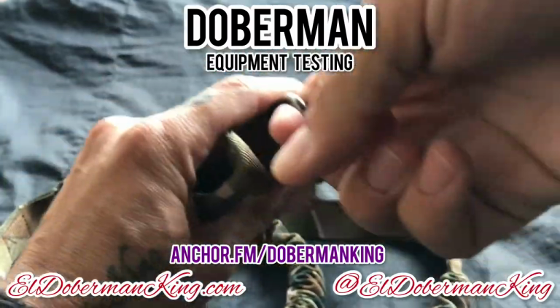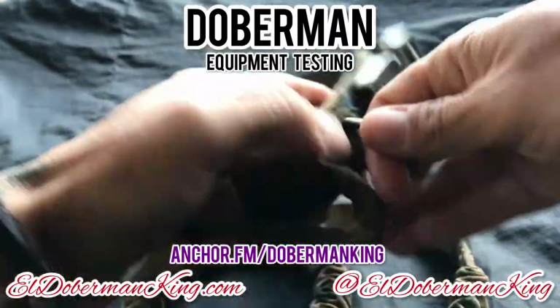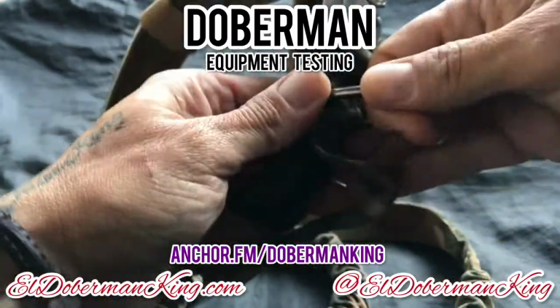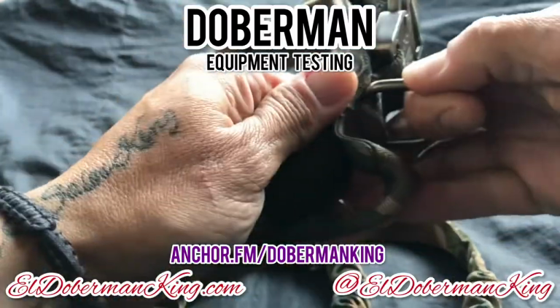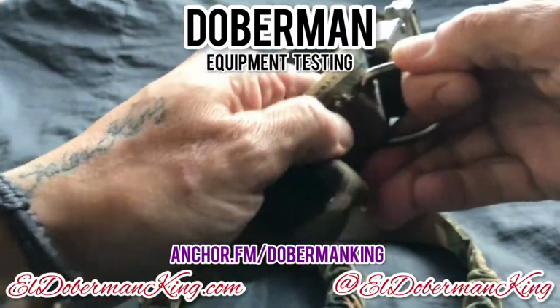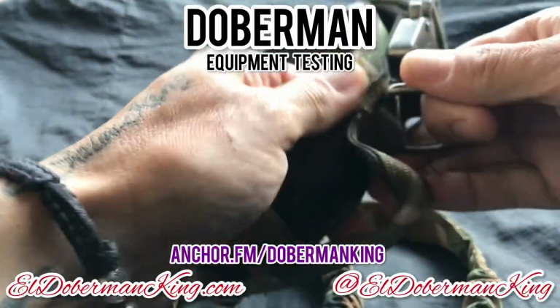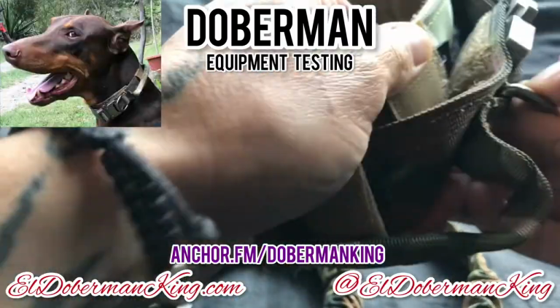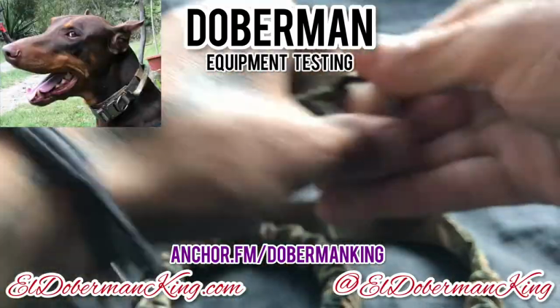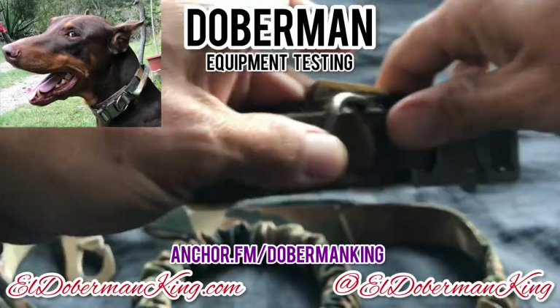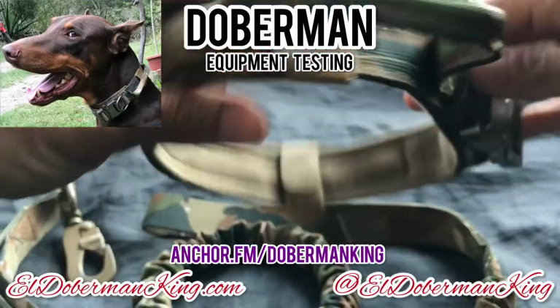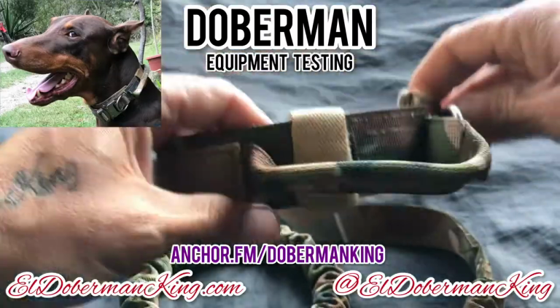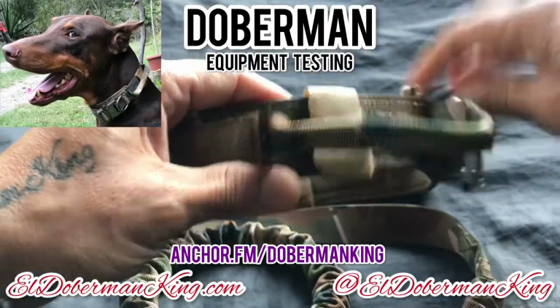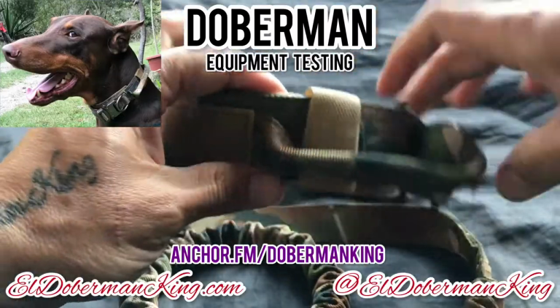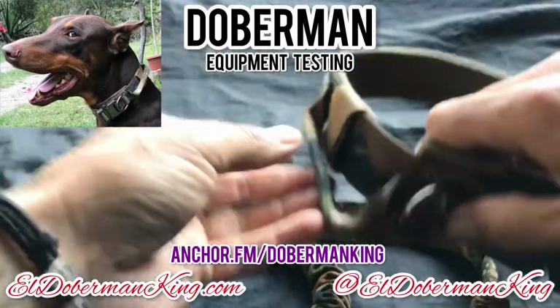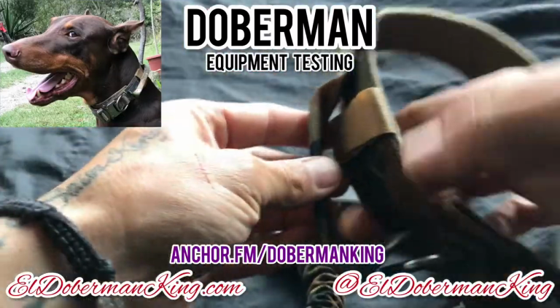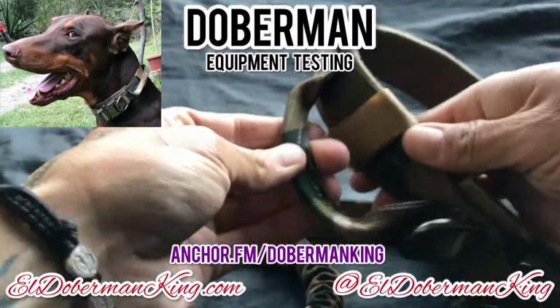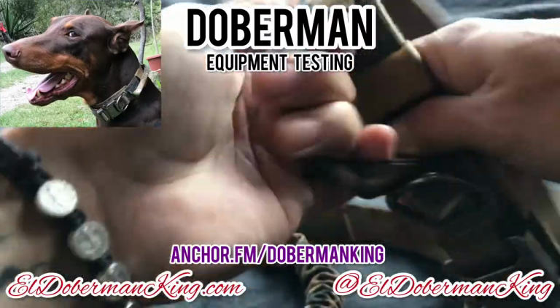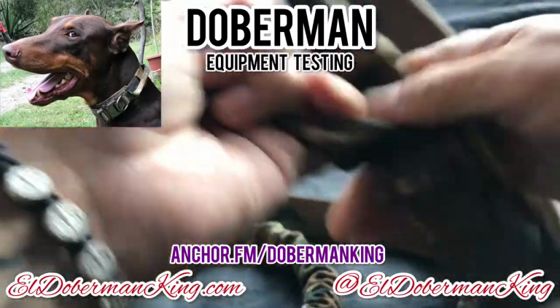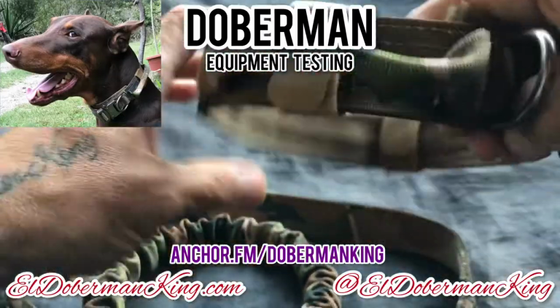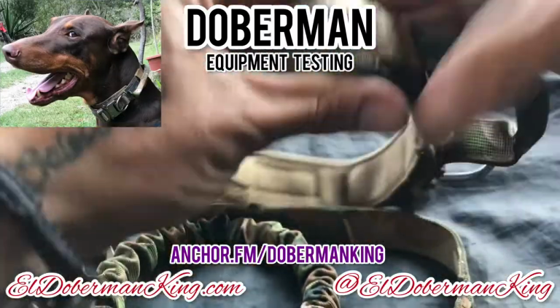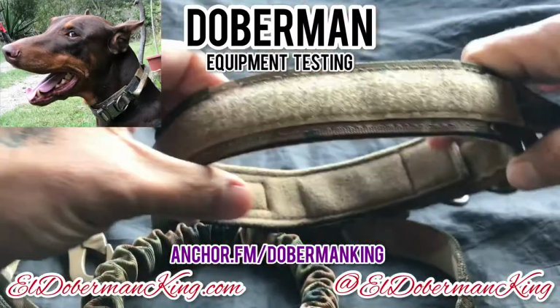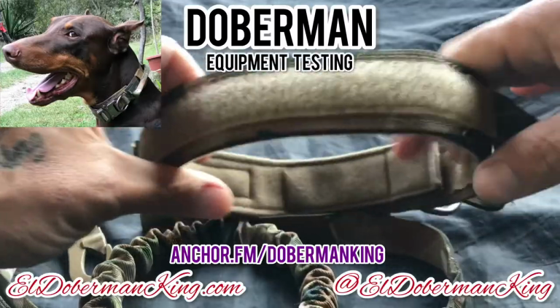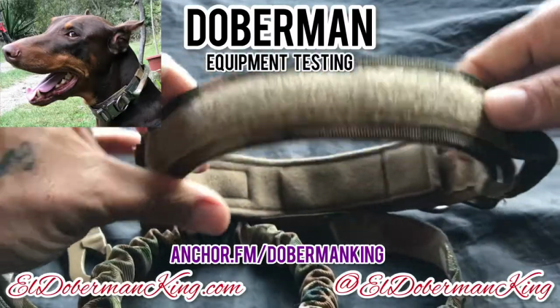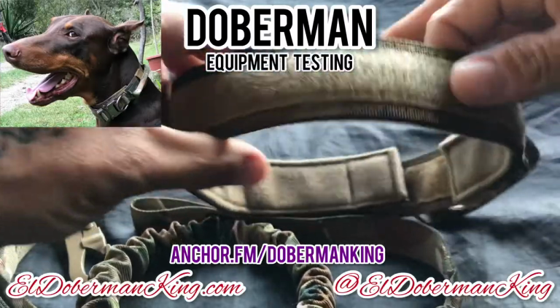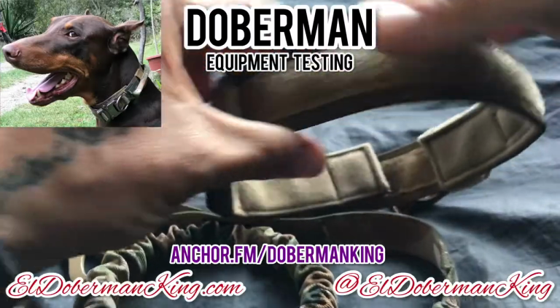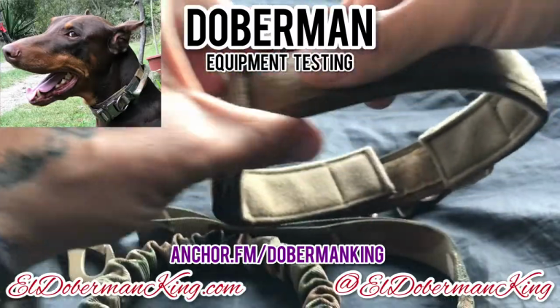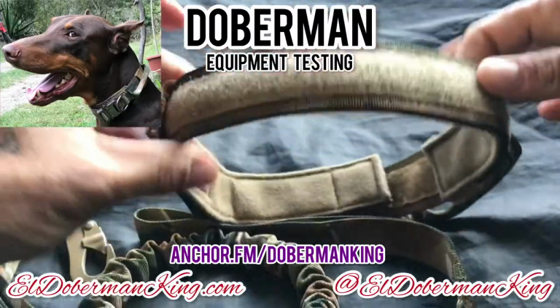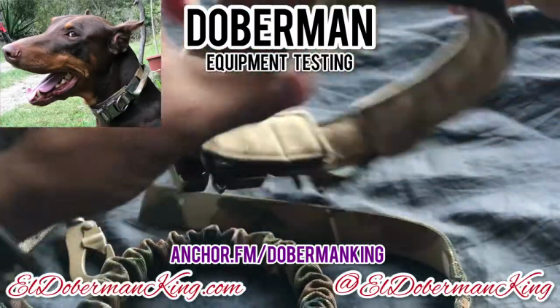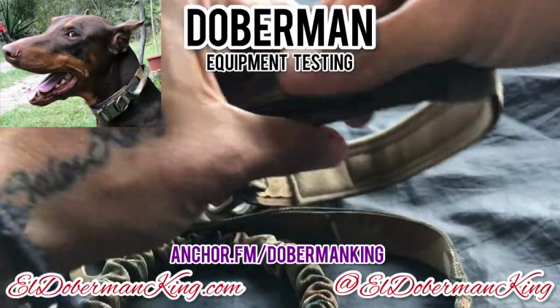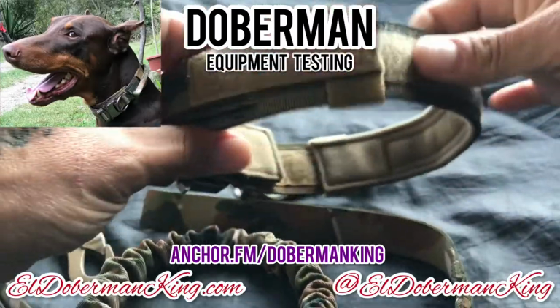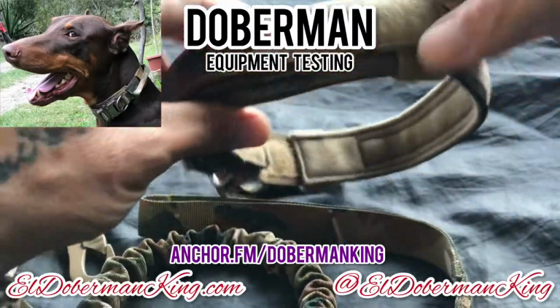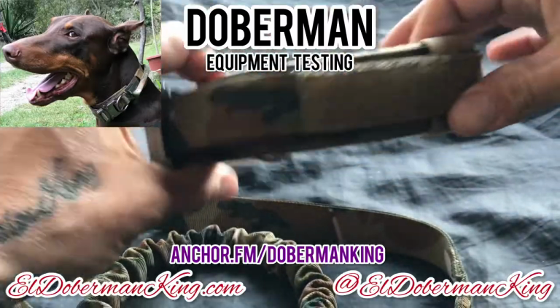This buckle right here is nice and strong with good stitching. I like this handle right here — good handle. And on this Velcro side, you can add patches right over here.